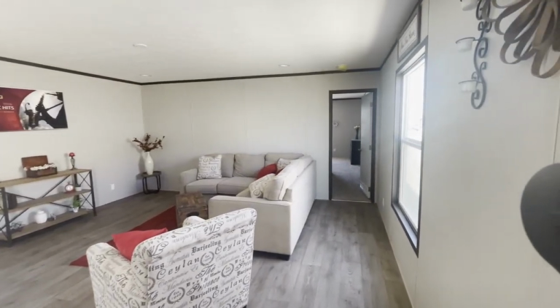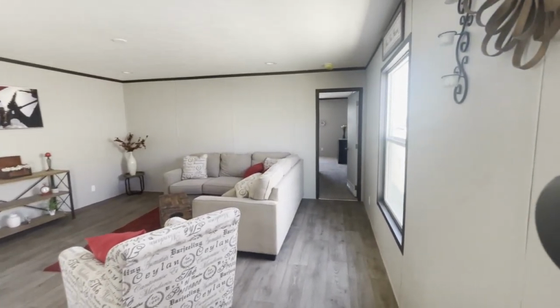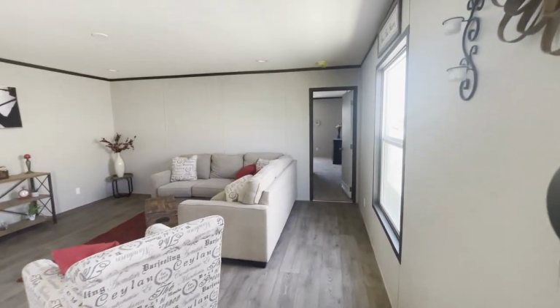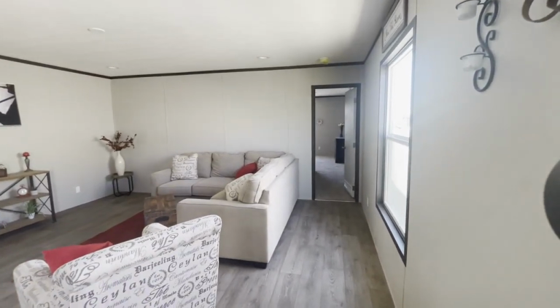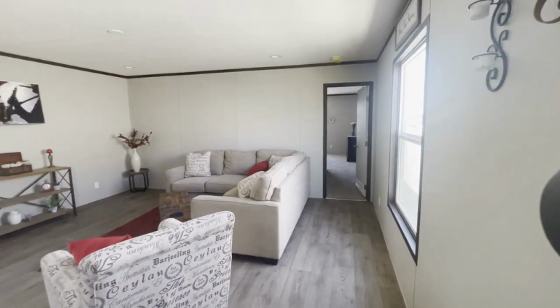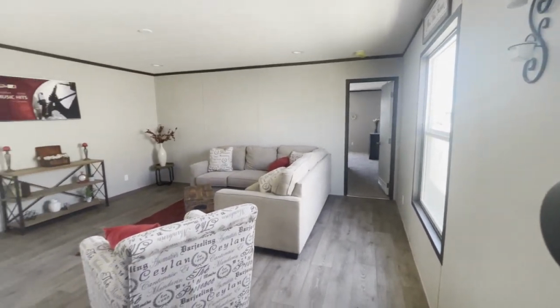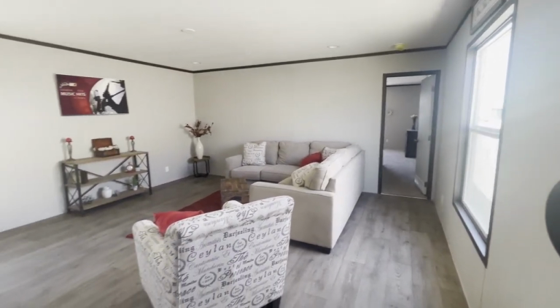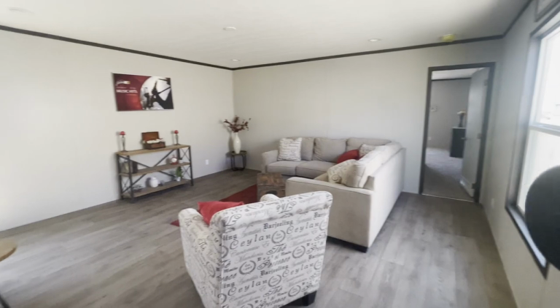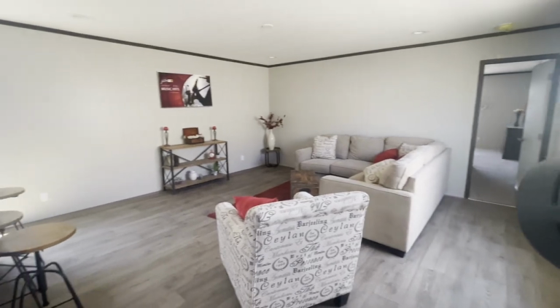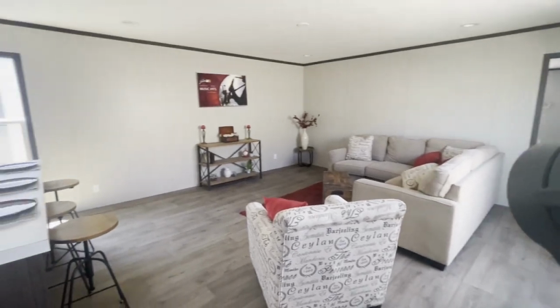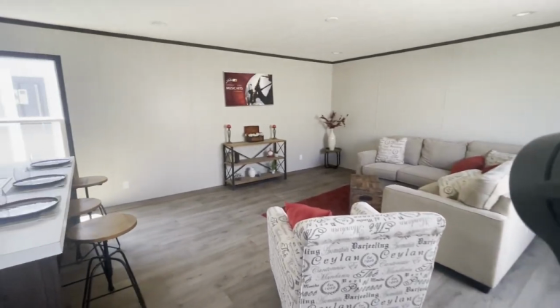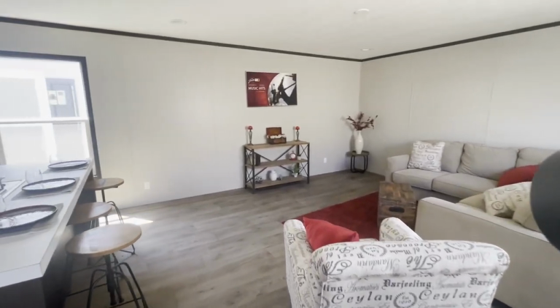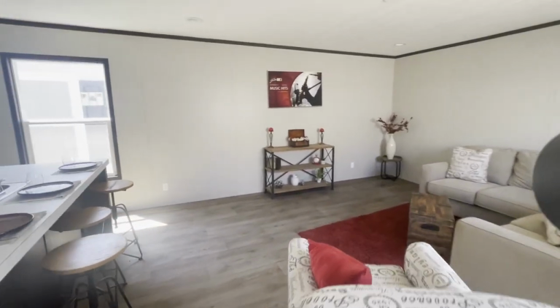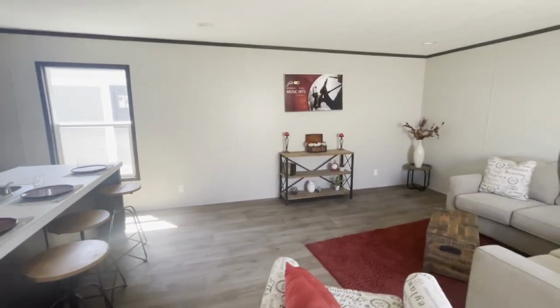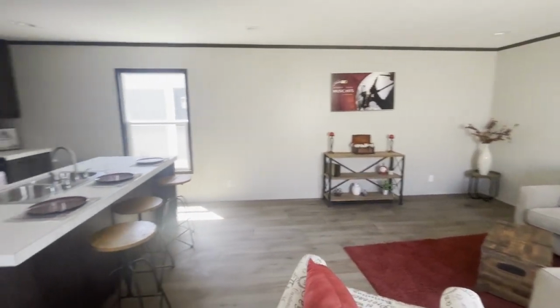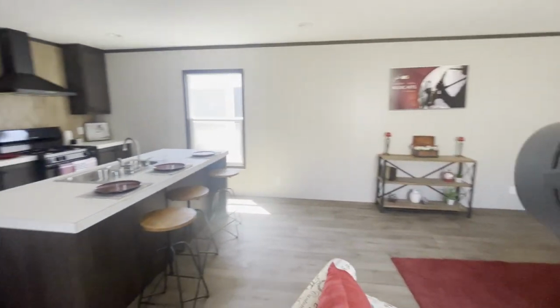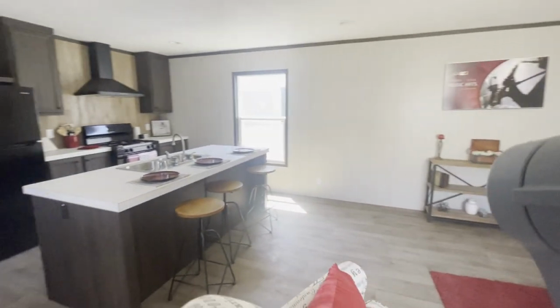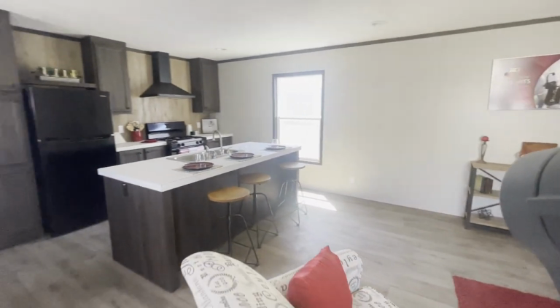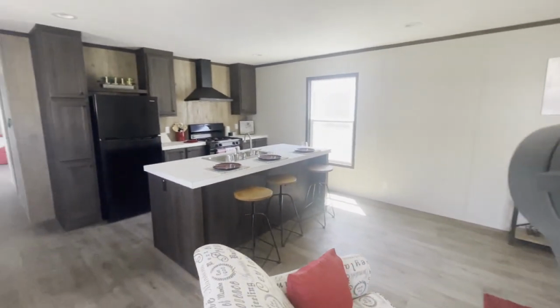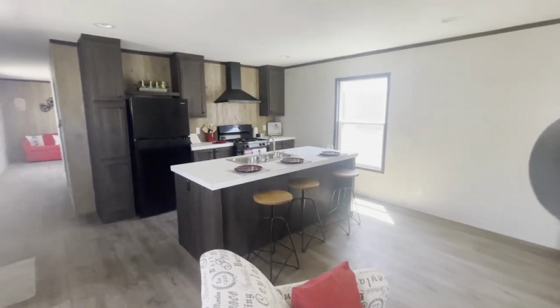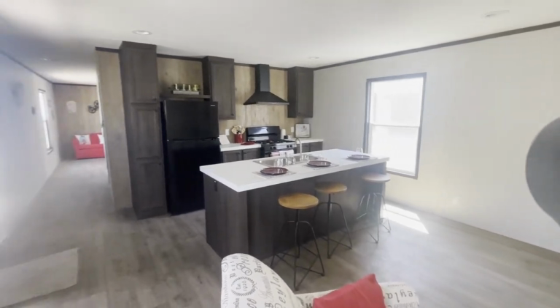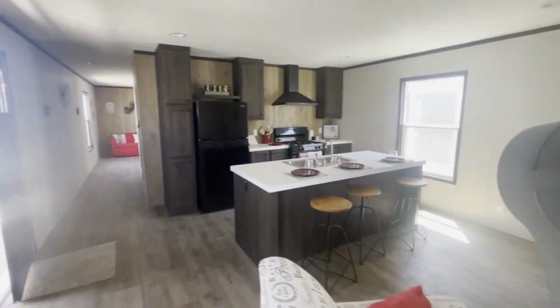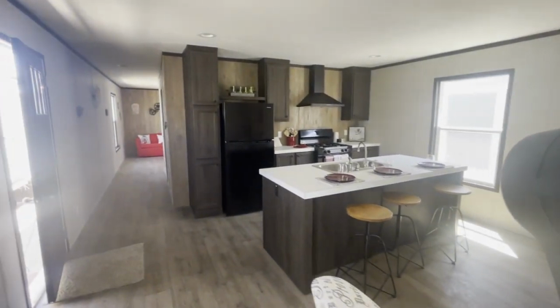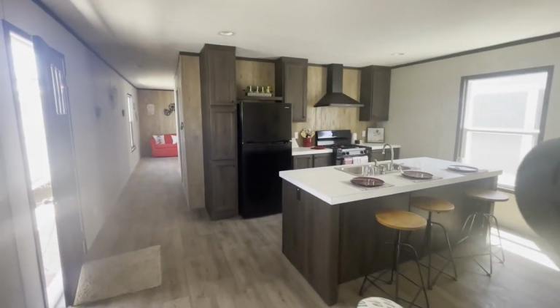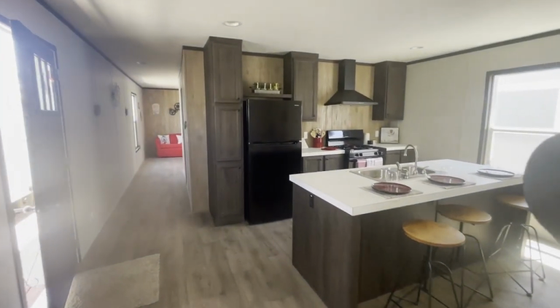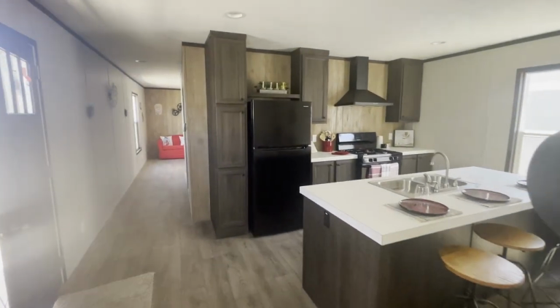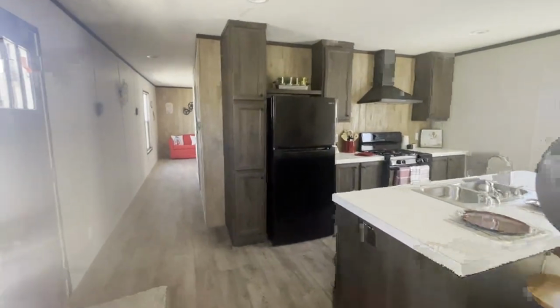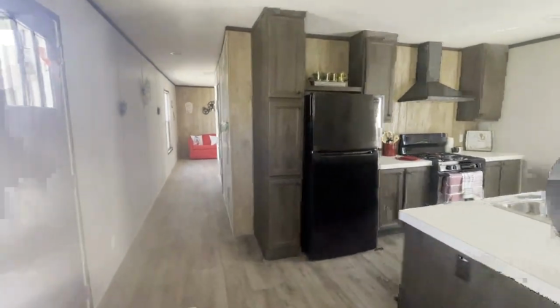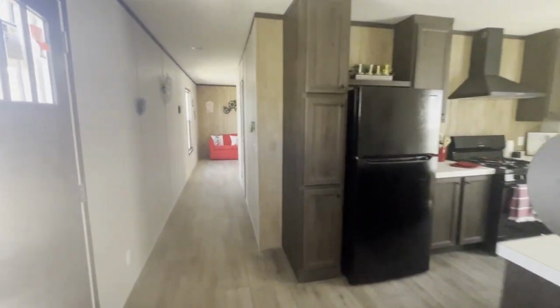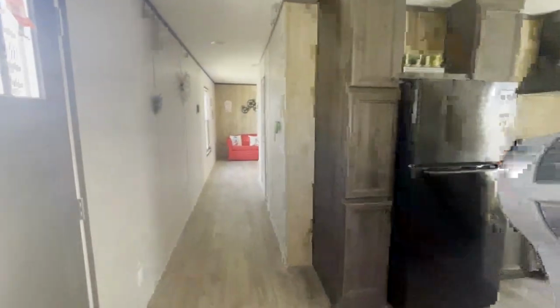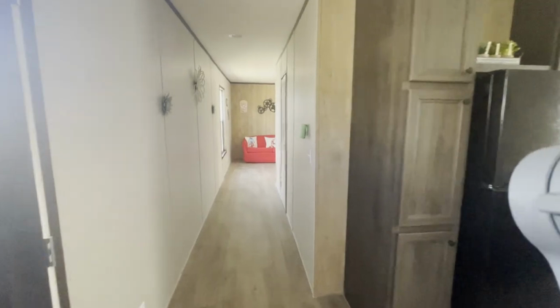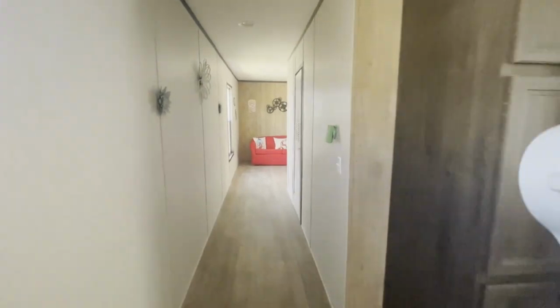Features a flex room. Enter into the living area, see the eat-in kitchen. 18 wide gives you plenty of width, hallways are wider — lots of room.